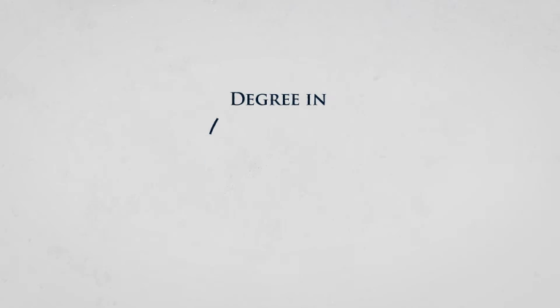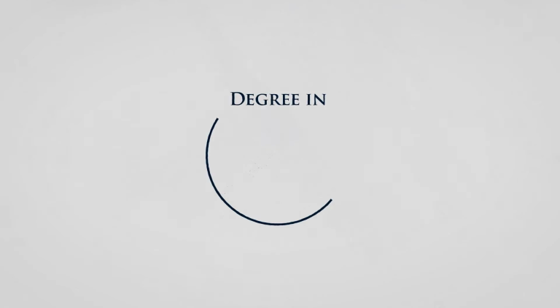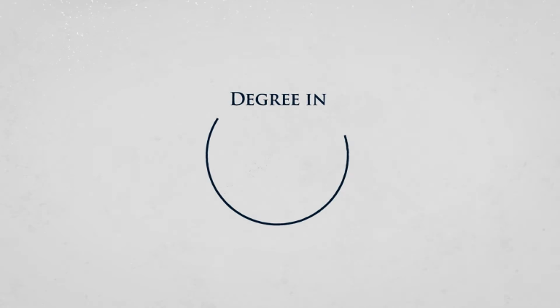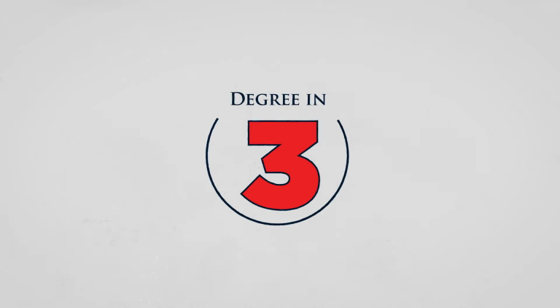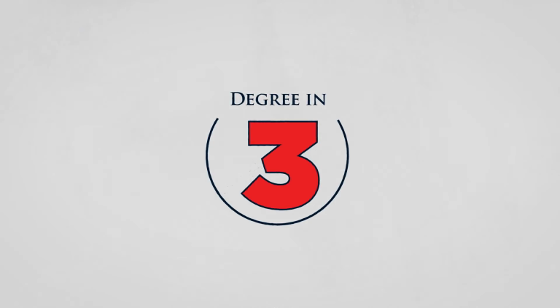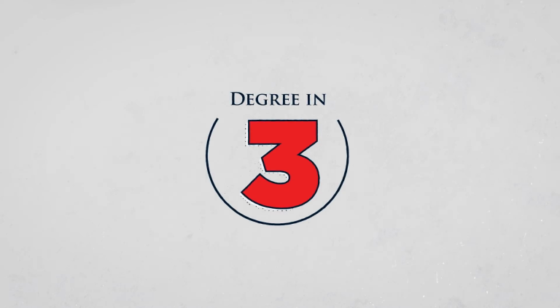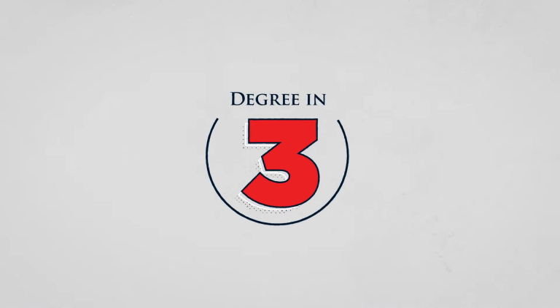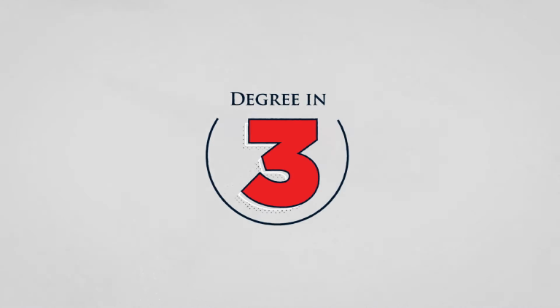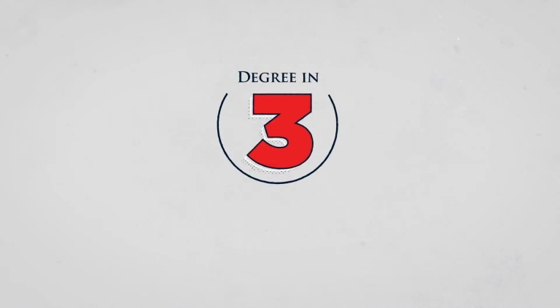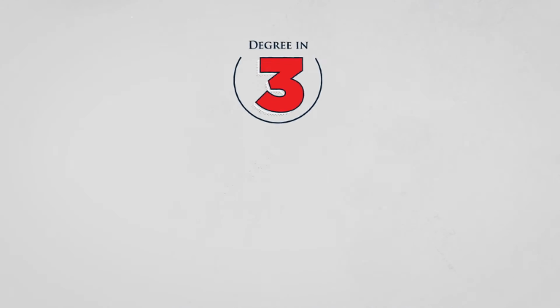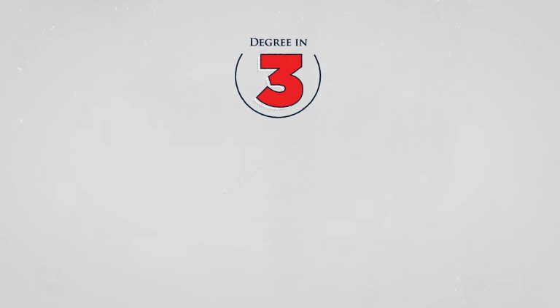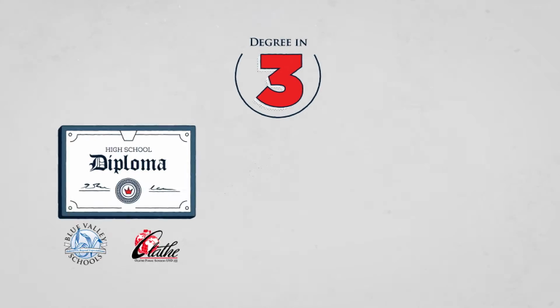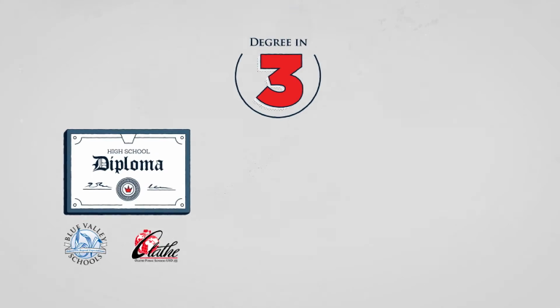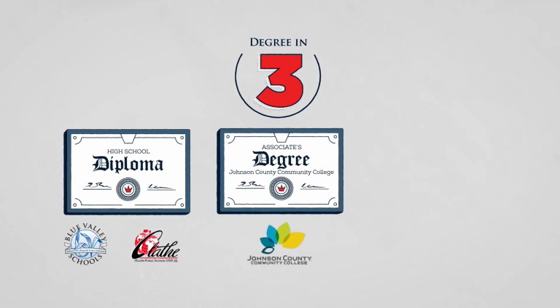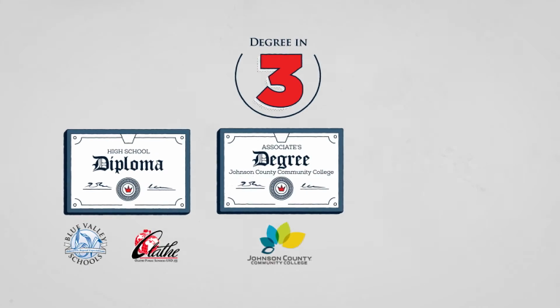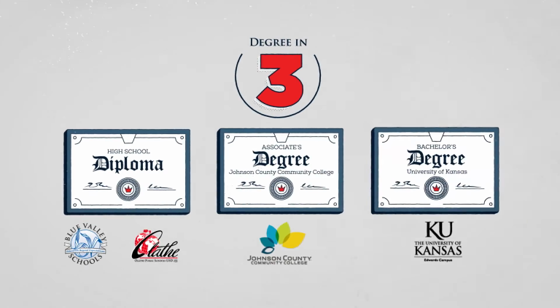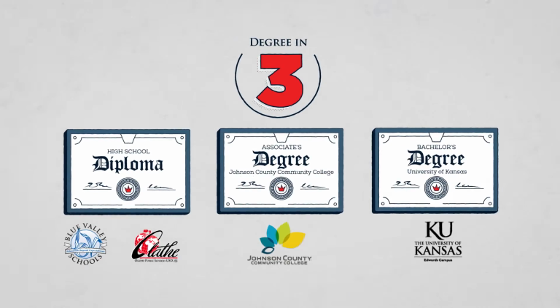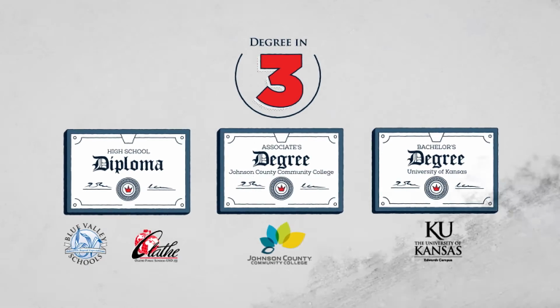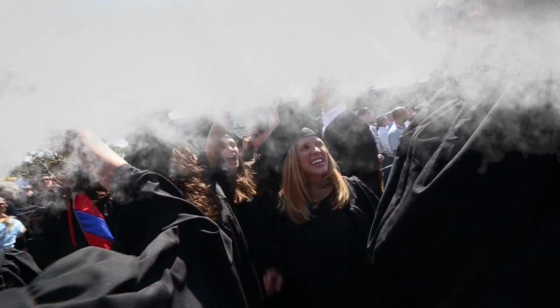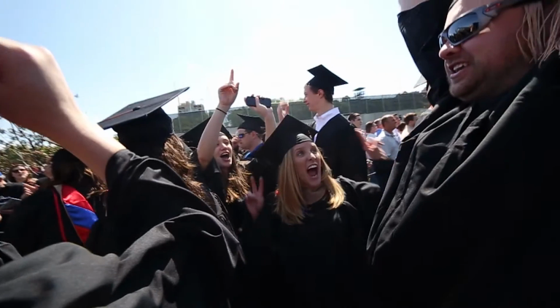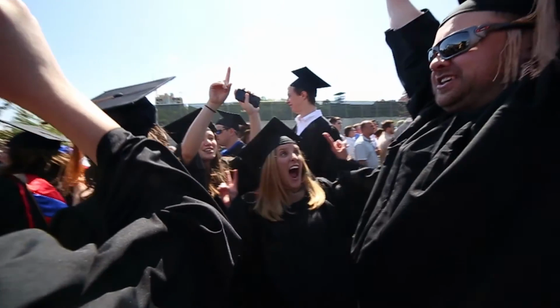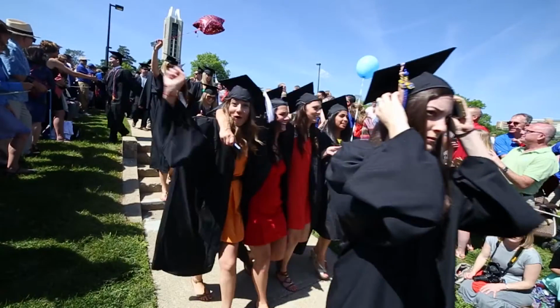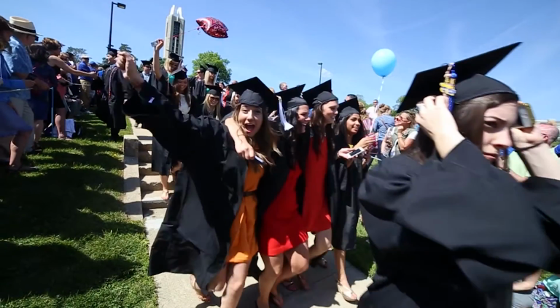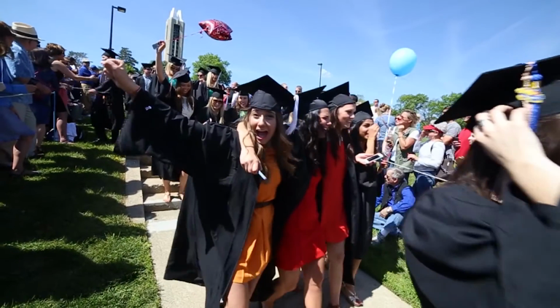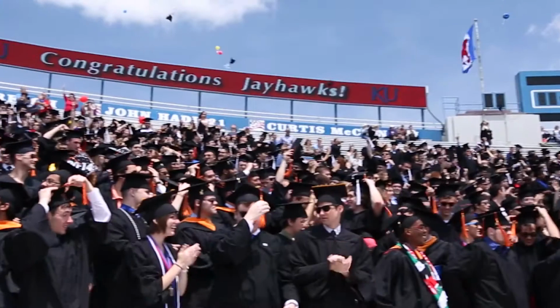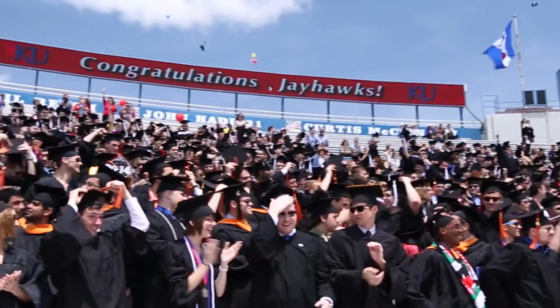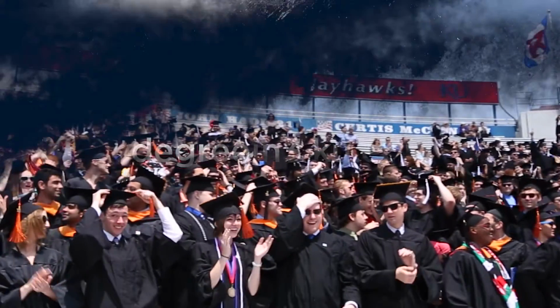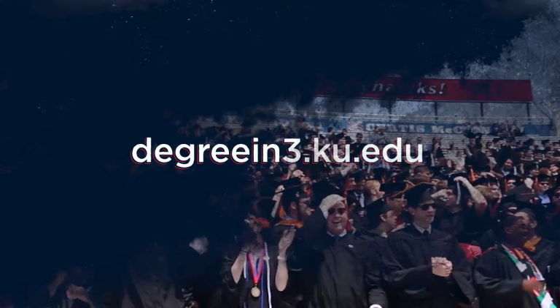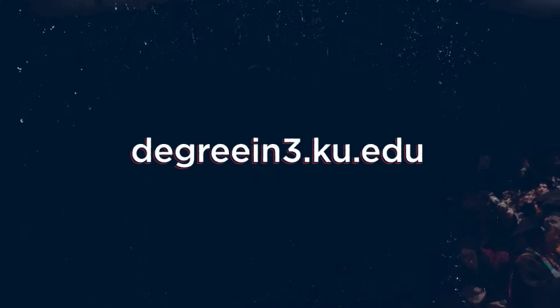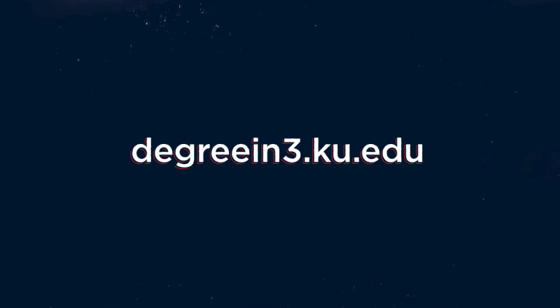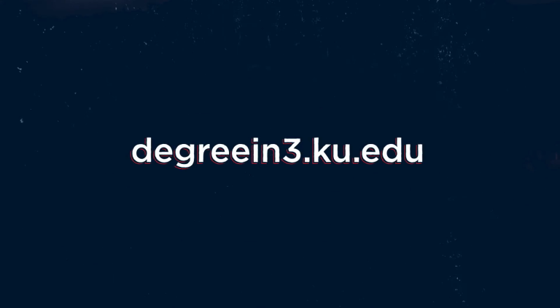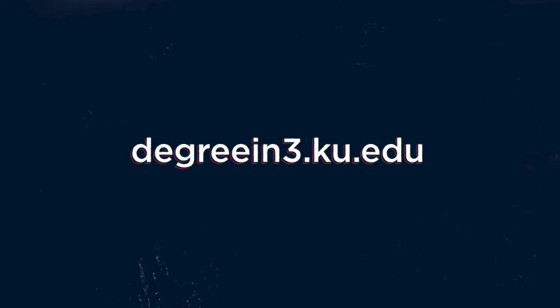A Degree in 3 from KU Edwards Campus is as simple as 1, 2, 3. So get a jump on college now at degreein3.ku.edu.